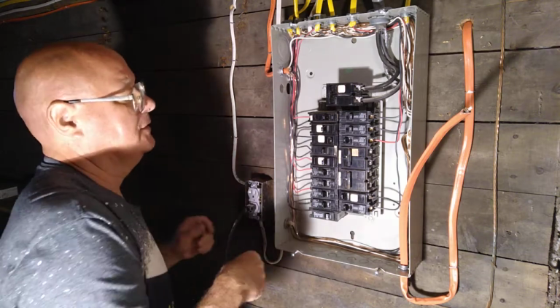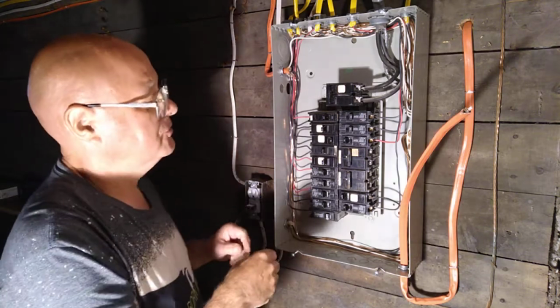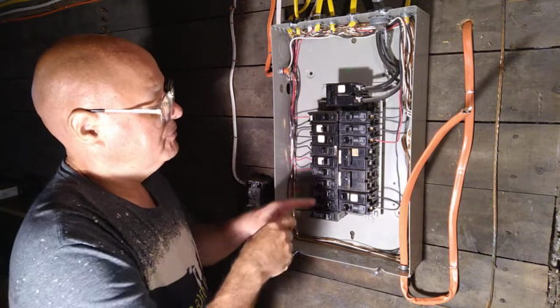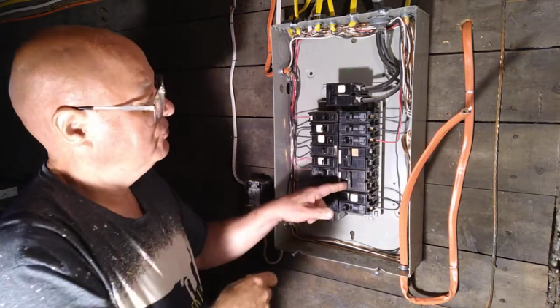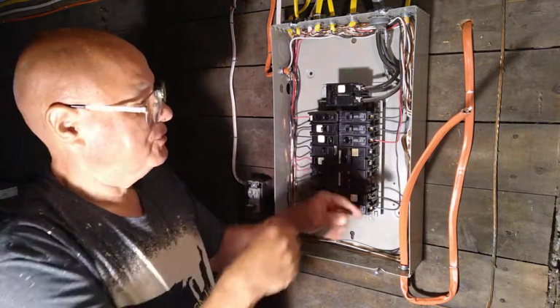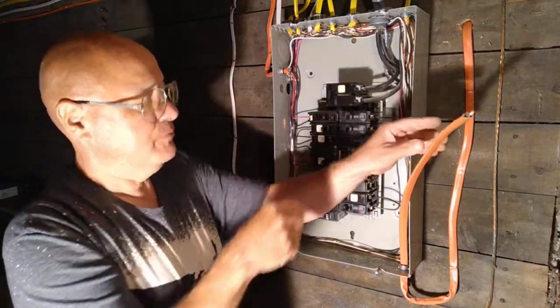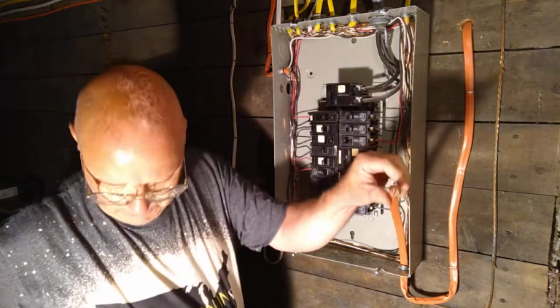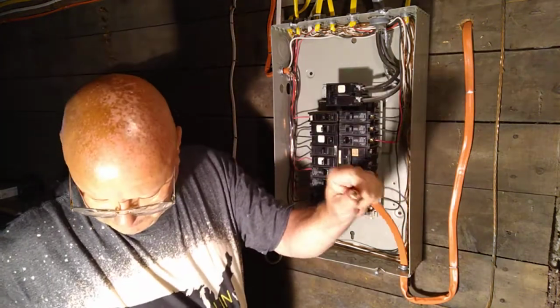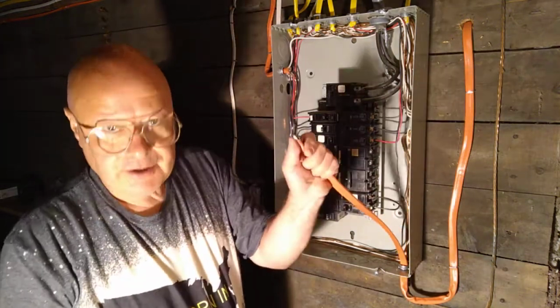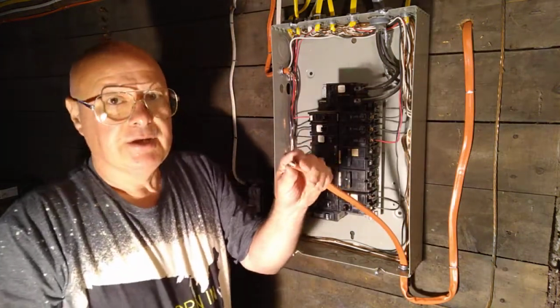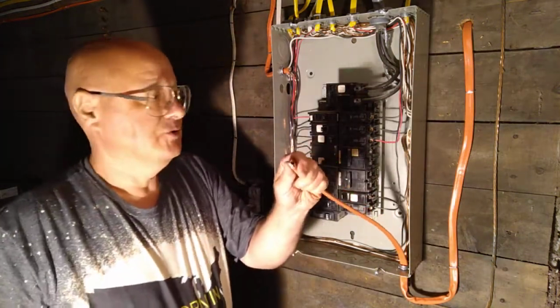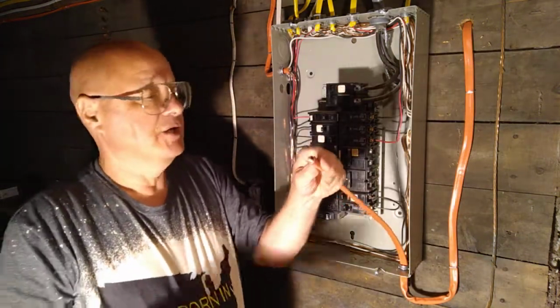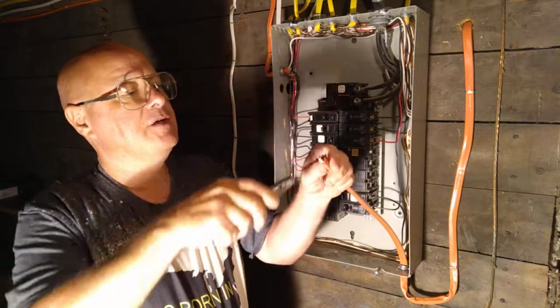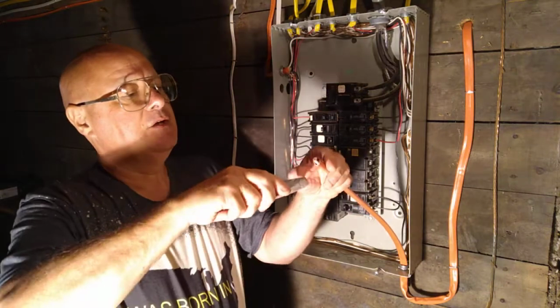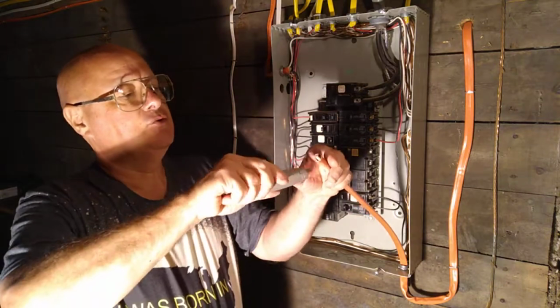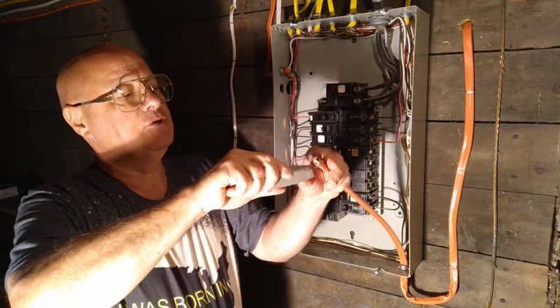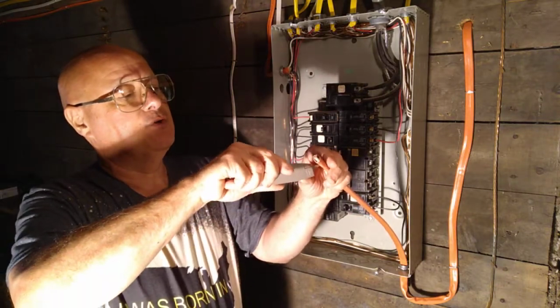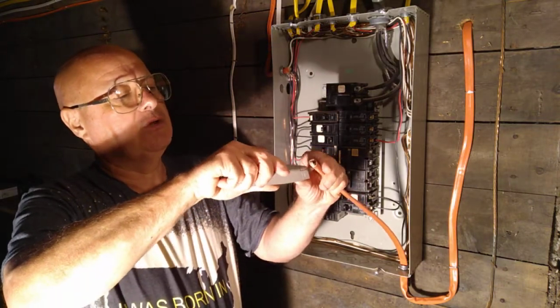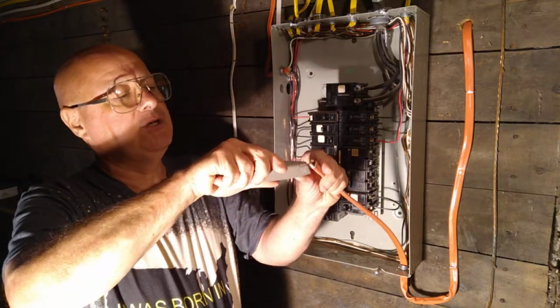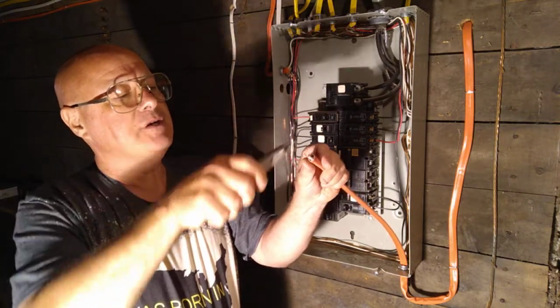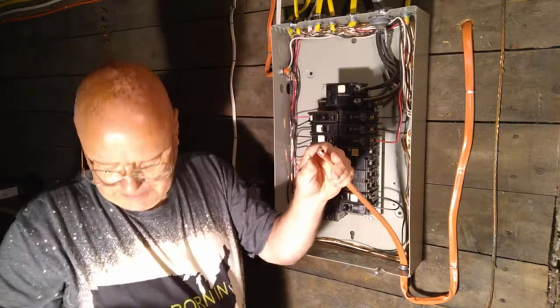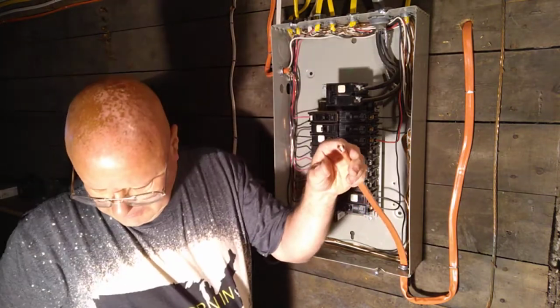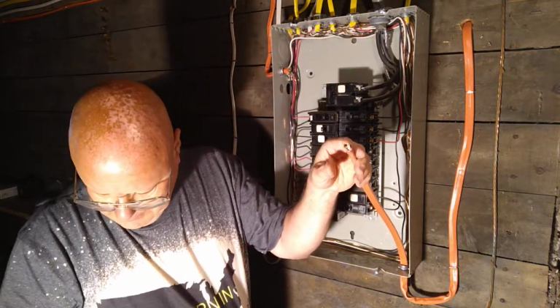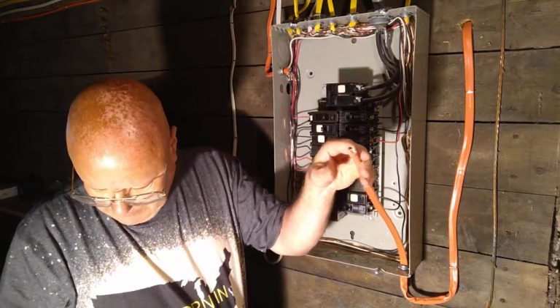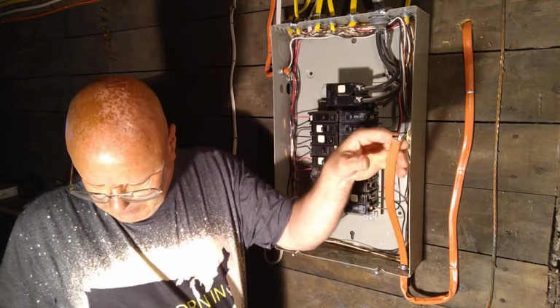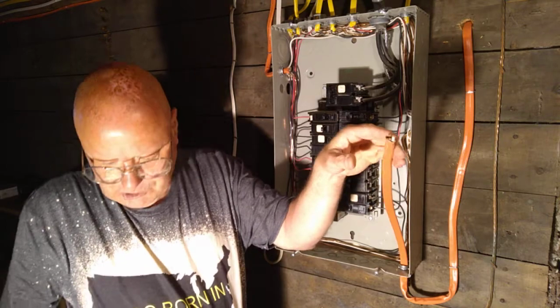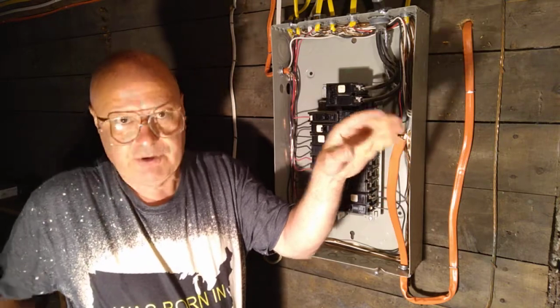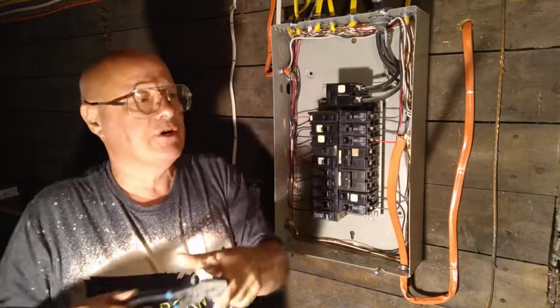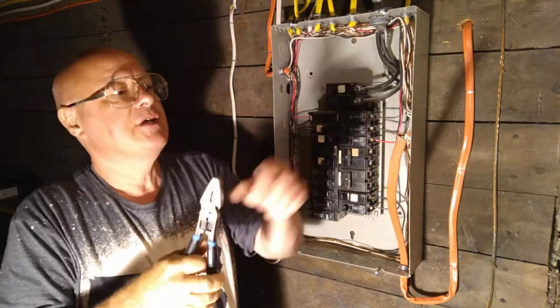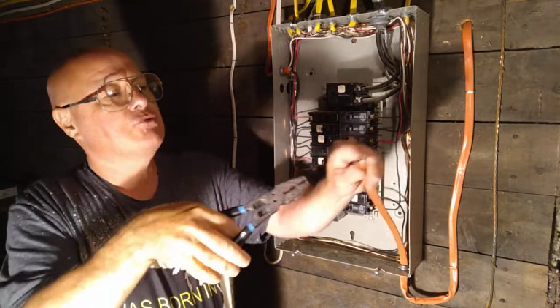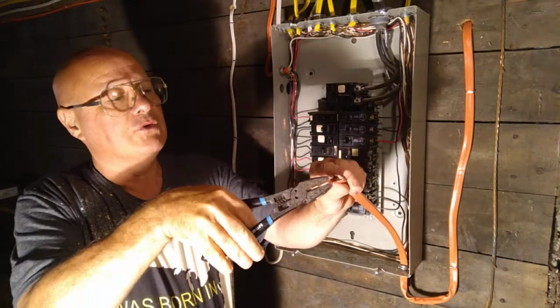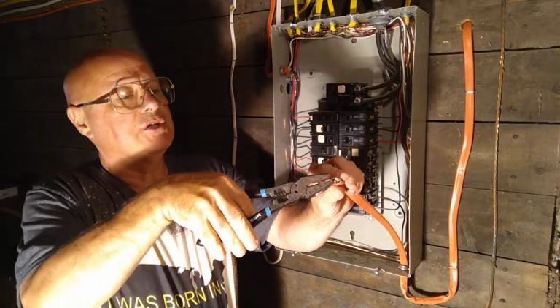This is number 10 wire — we use a 30 amp breaker for number 10. This is a 220/240 volt line here. The amperage rating is the same as your 120 volt circuits.